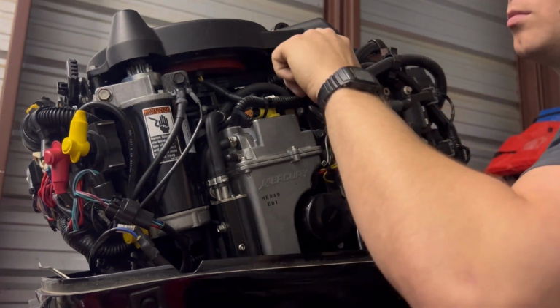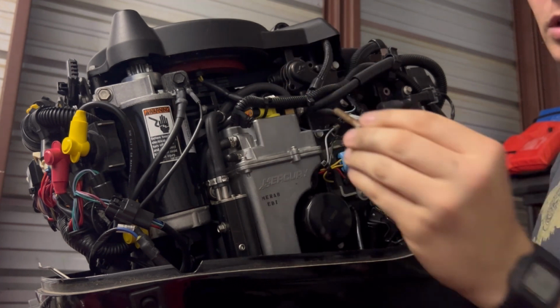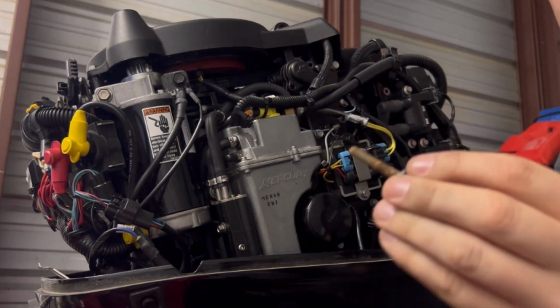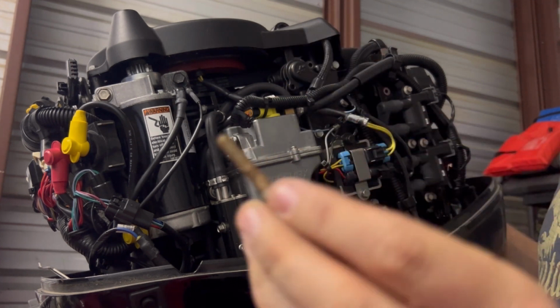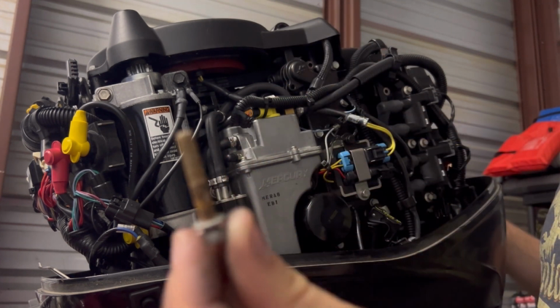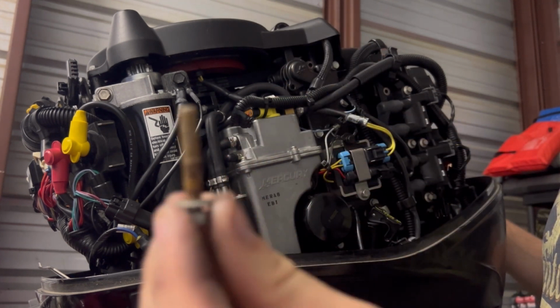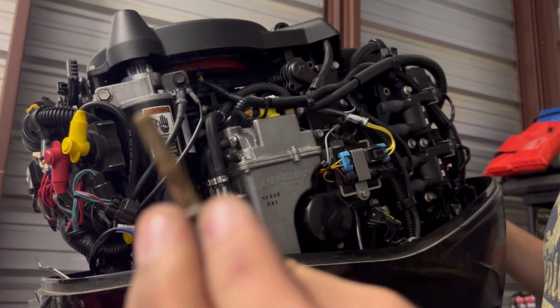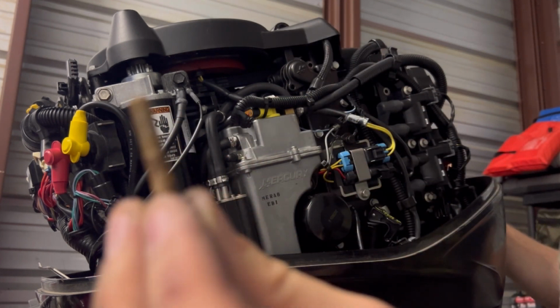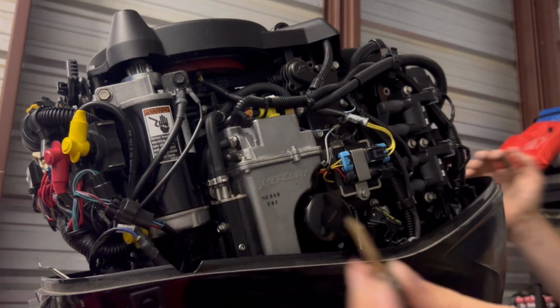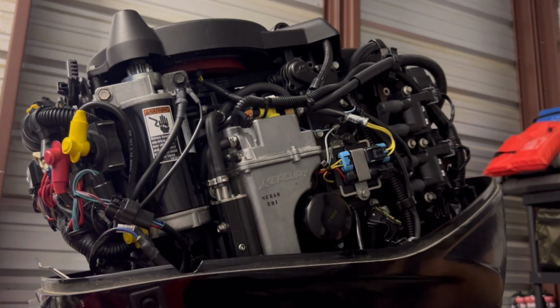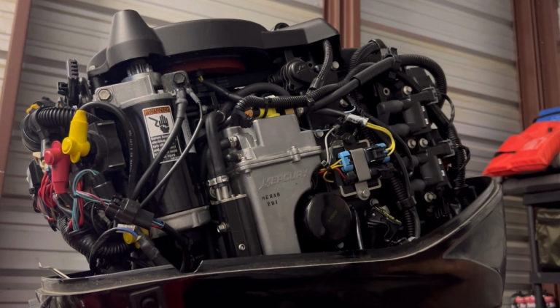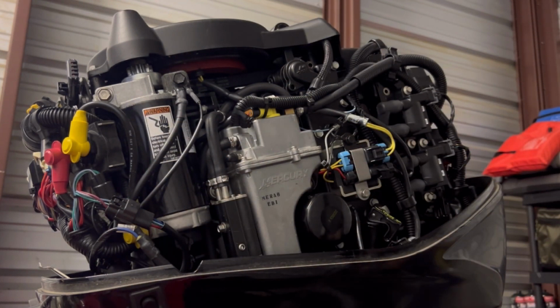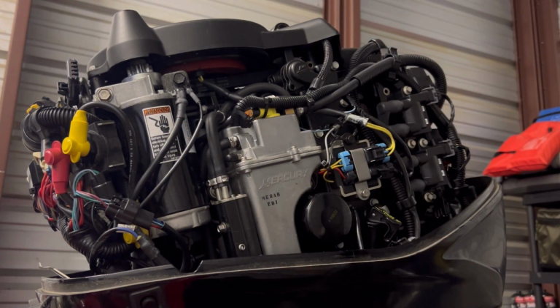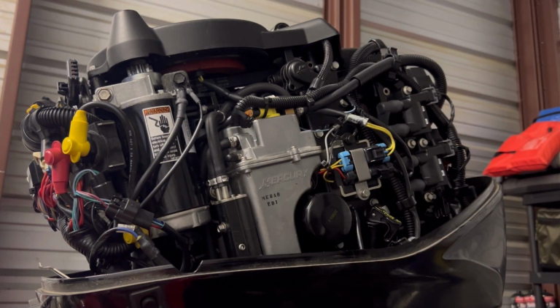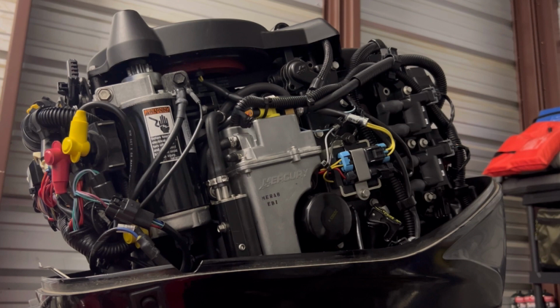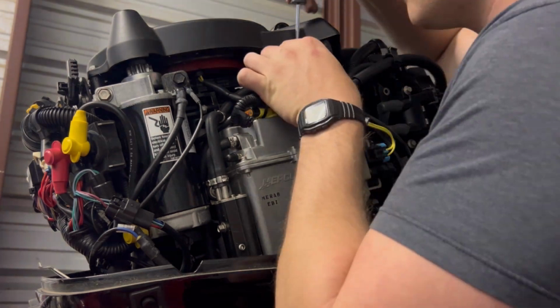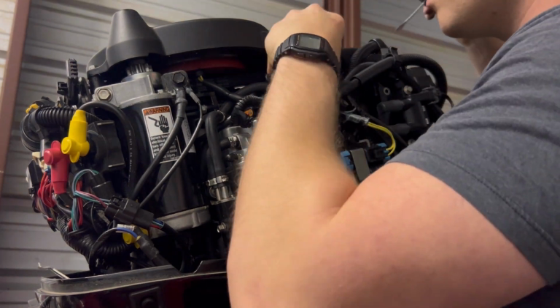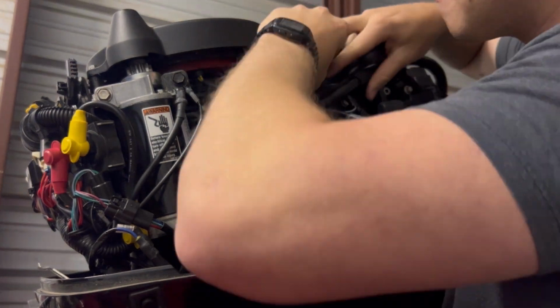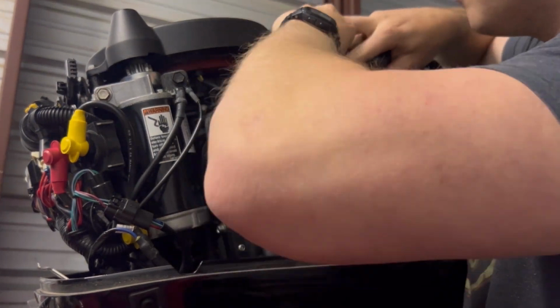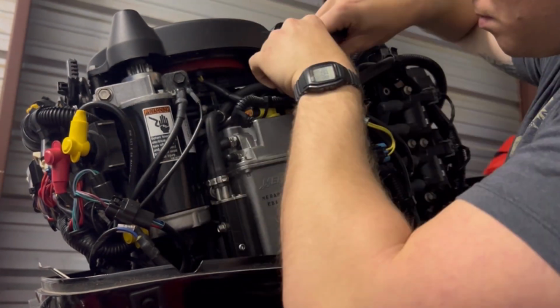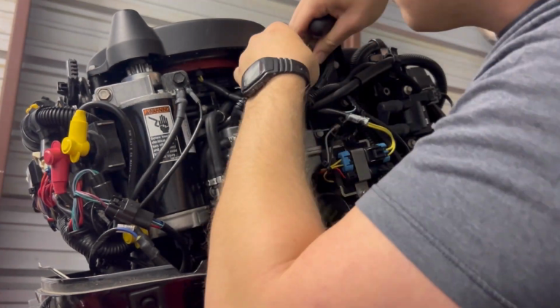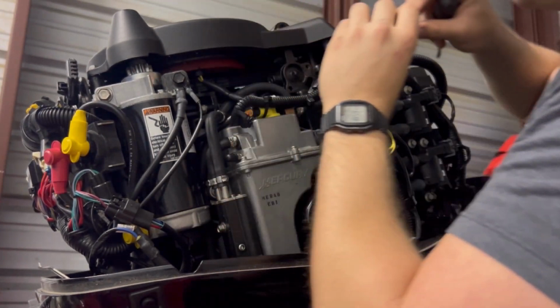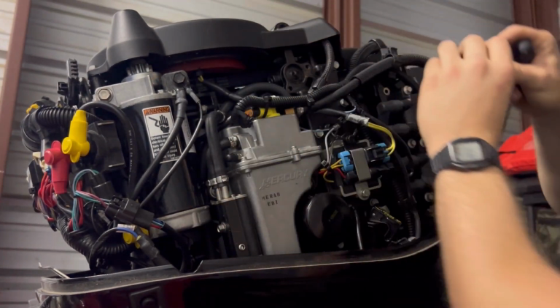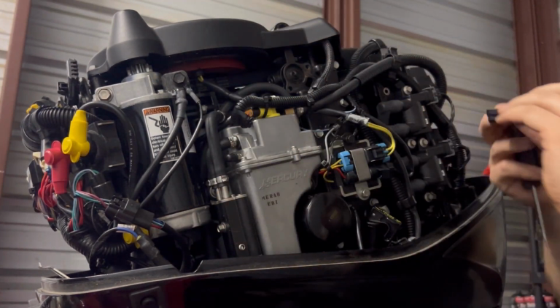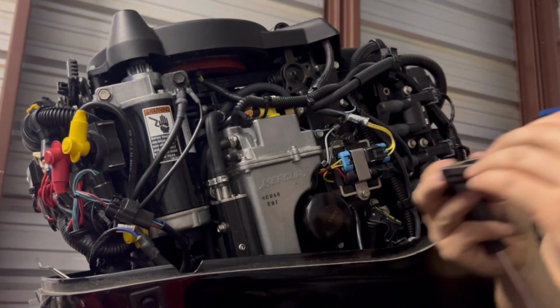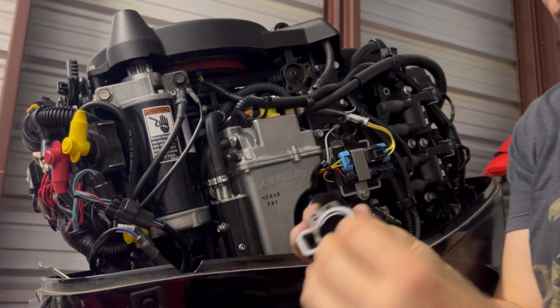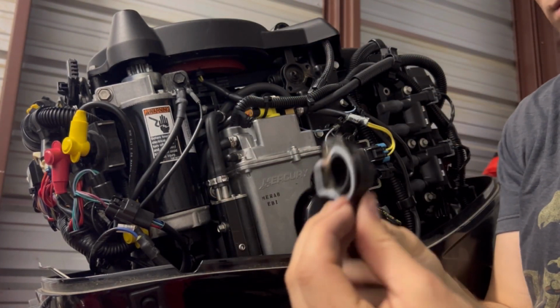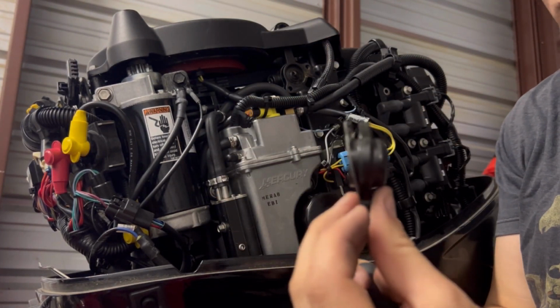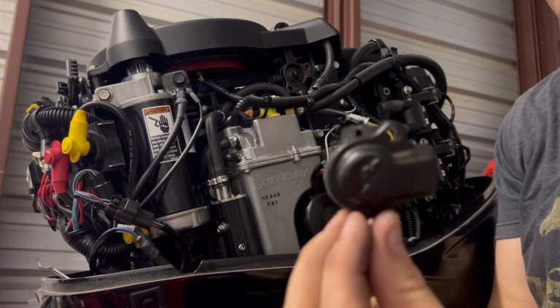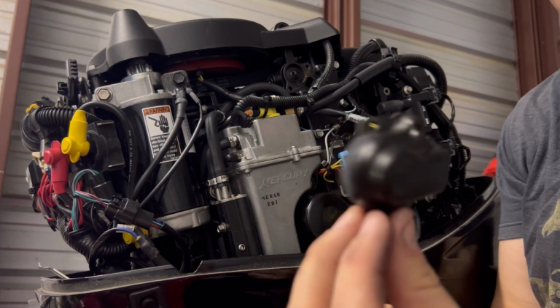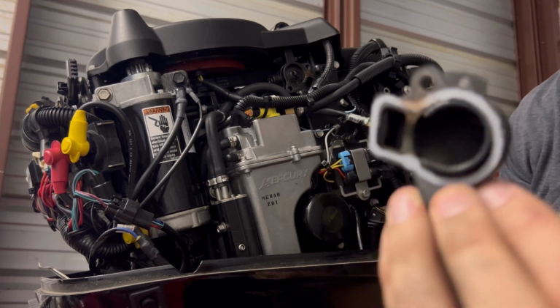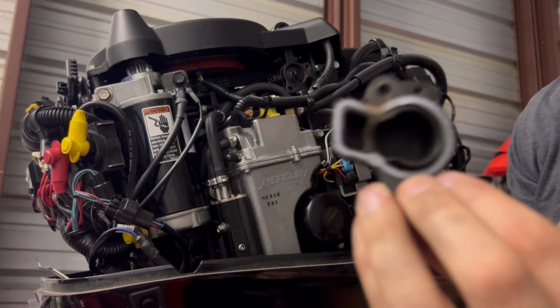There's a lot of corrosion on this bolt. If you want, you can clean that out and then put some grease back on it. There's your cover and your gasket.